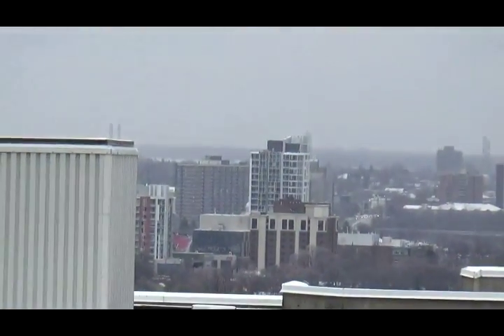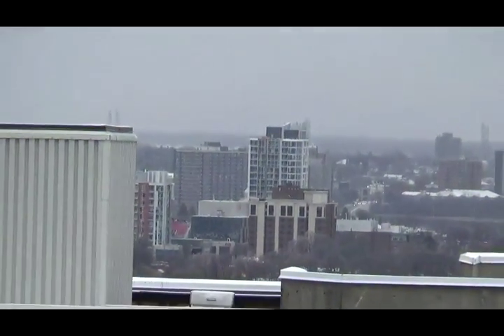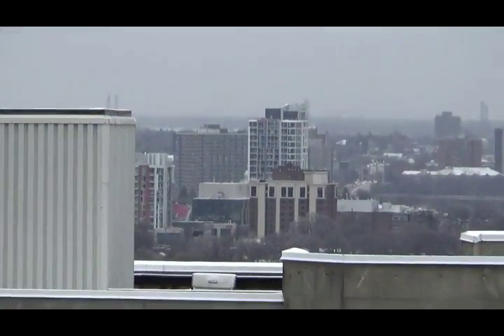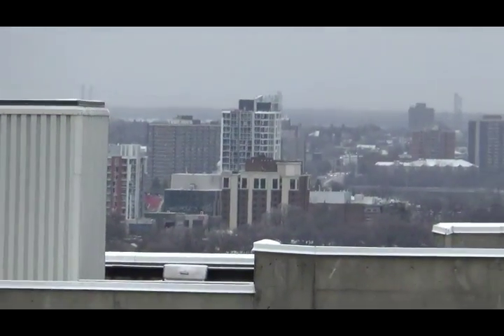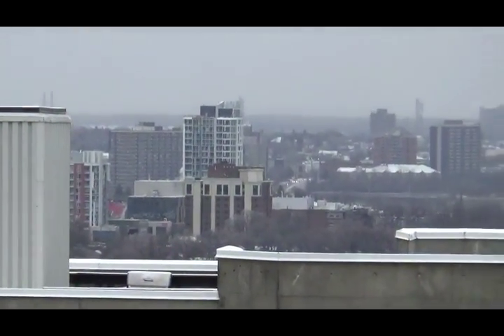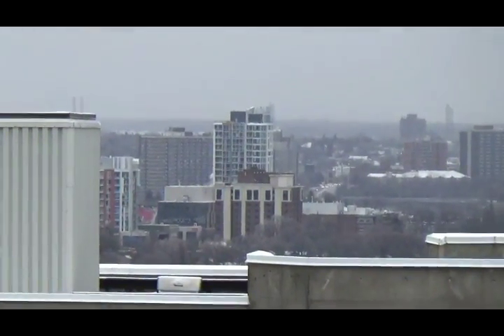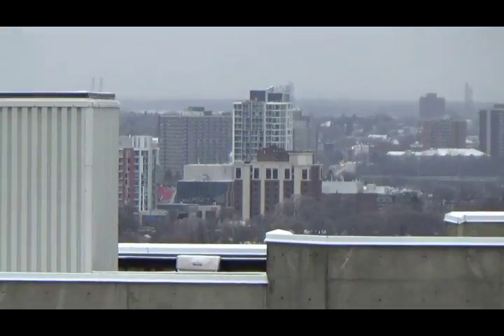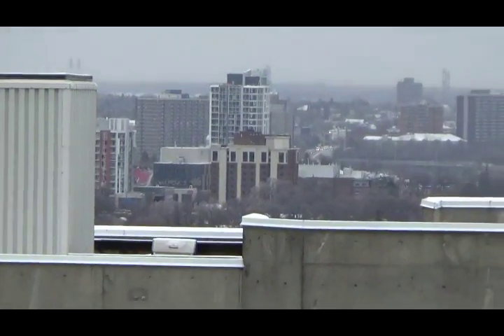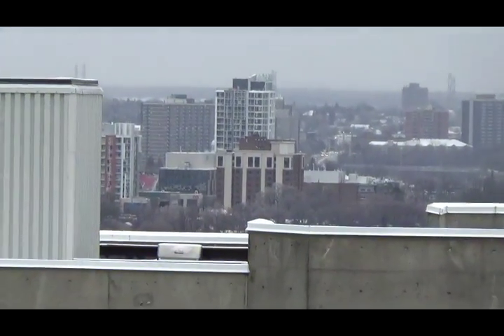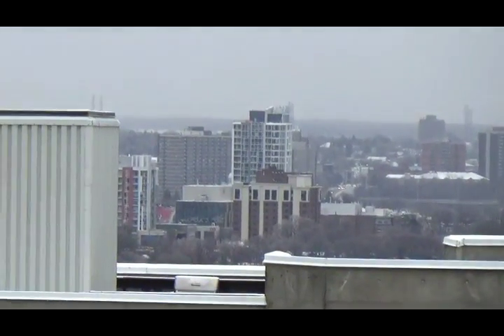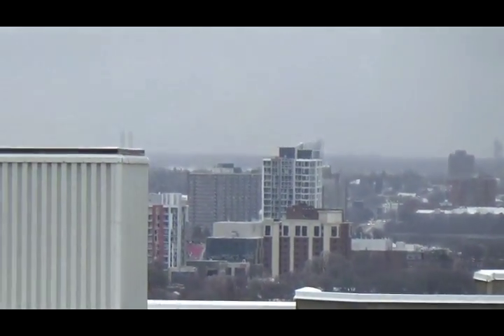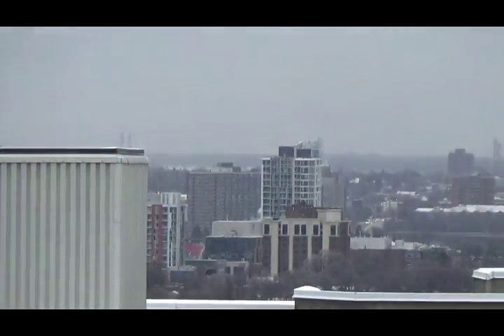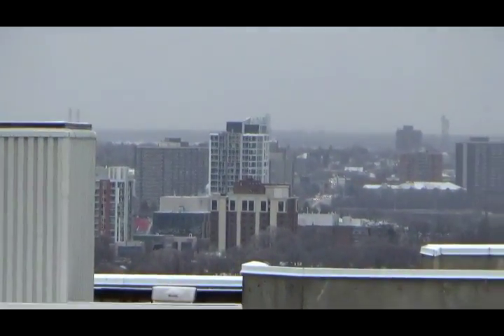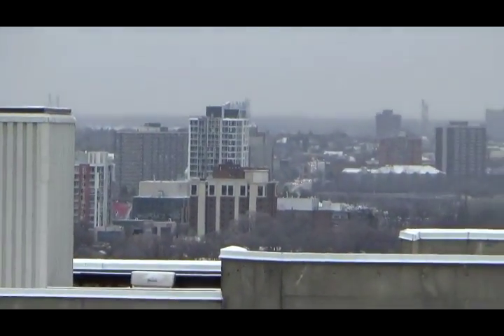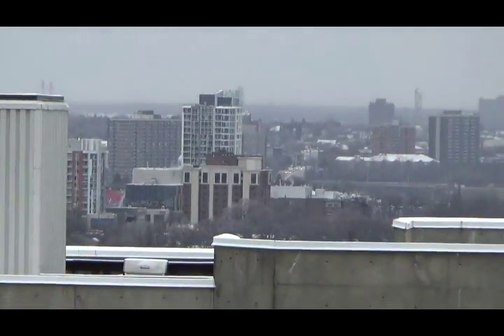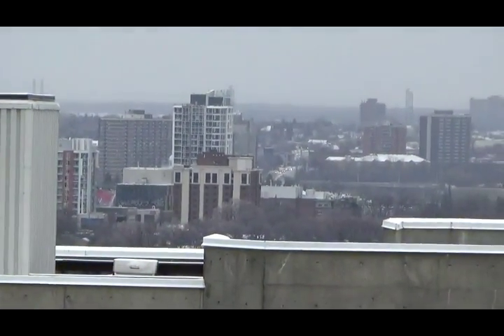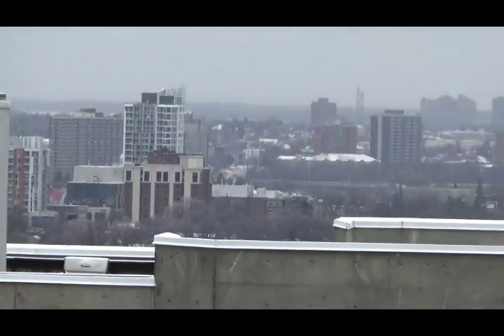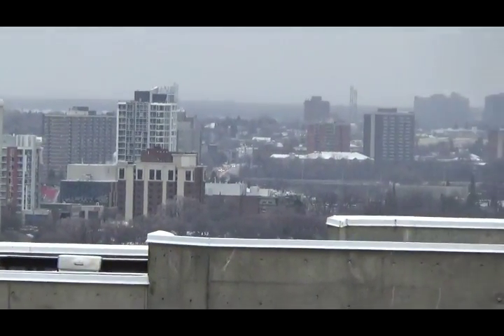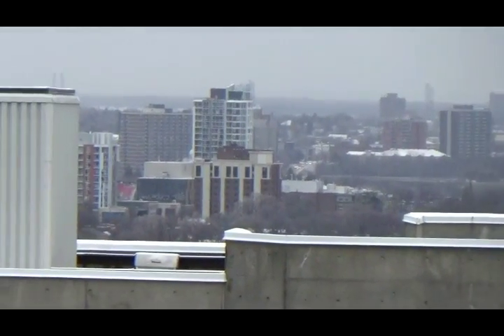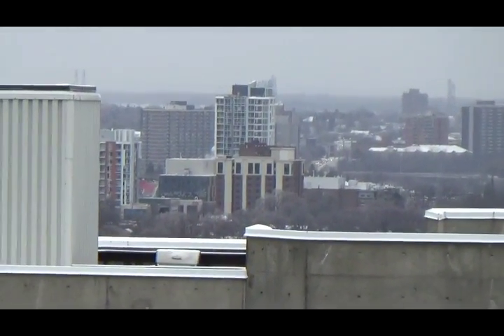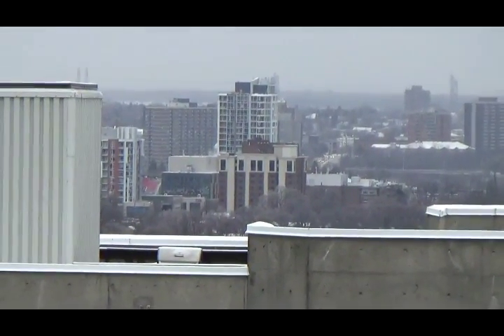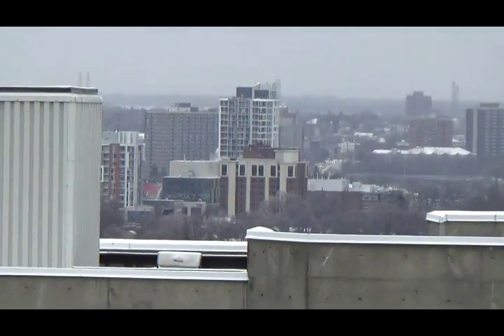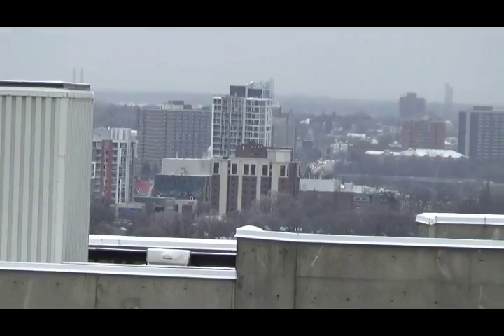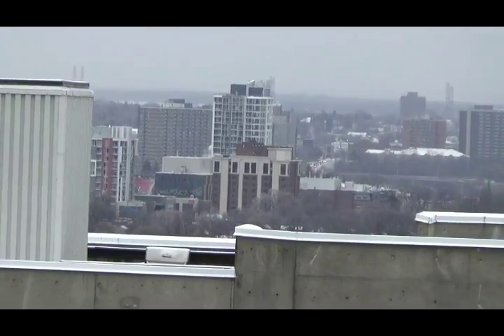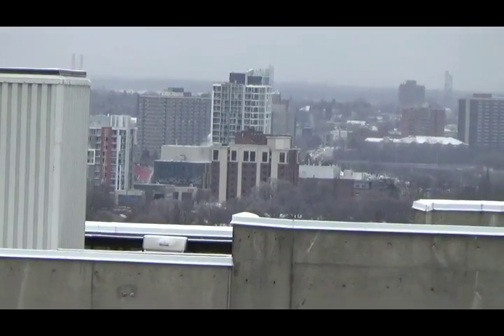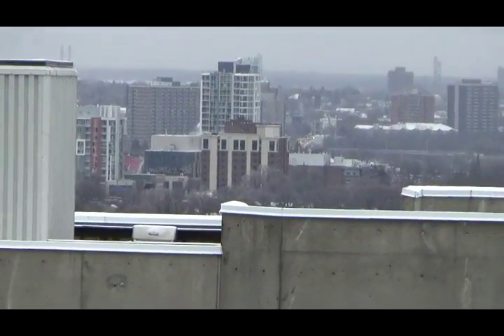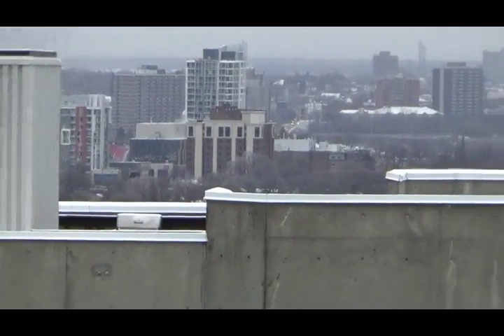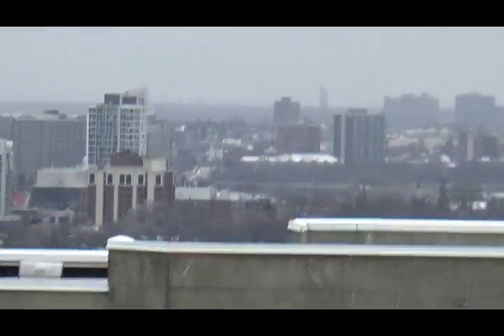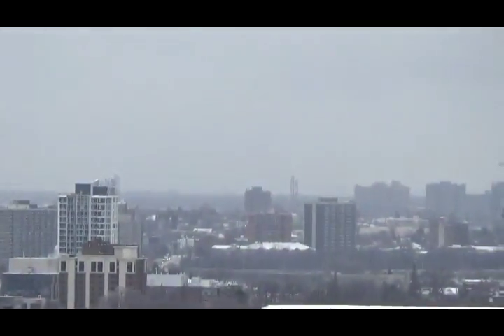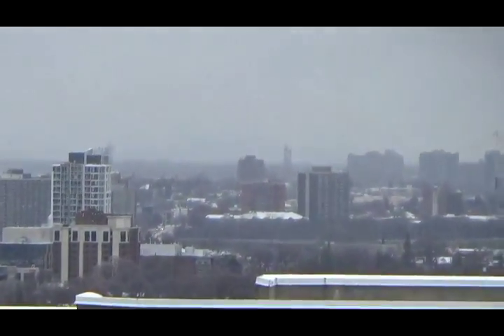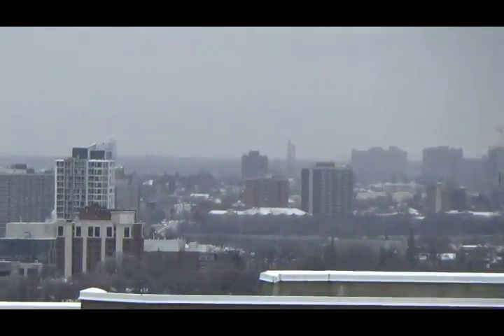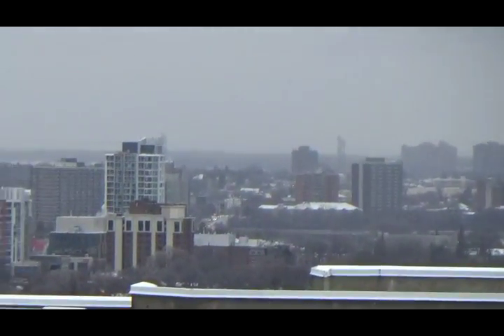That's a high-rise at Lansdowne Park. Behind there, right in there, is of course the football field.